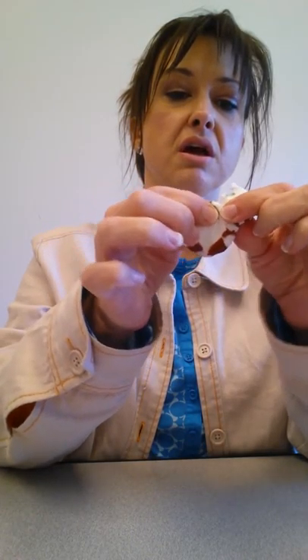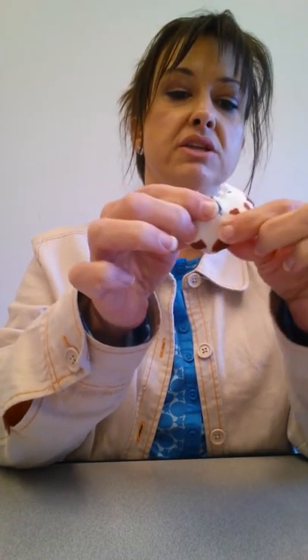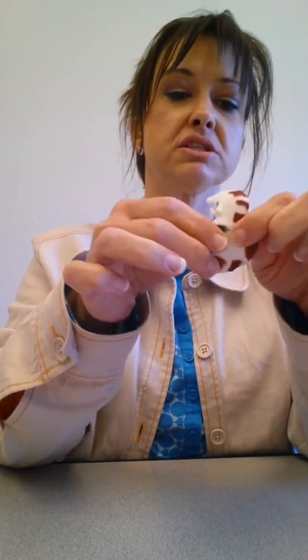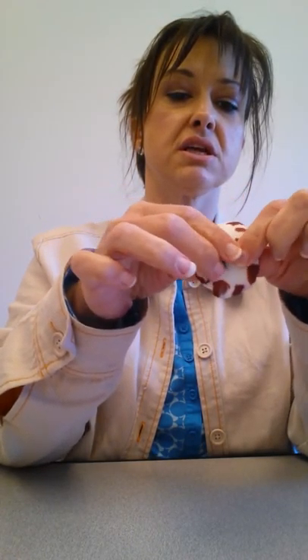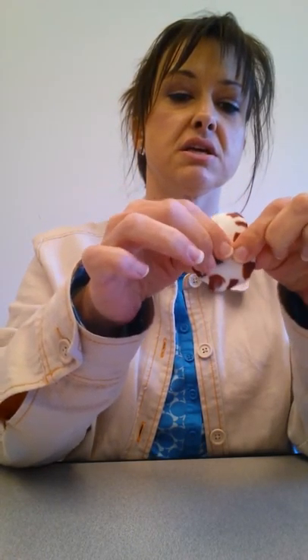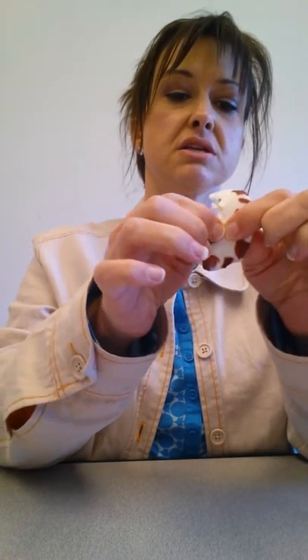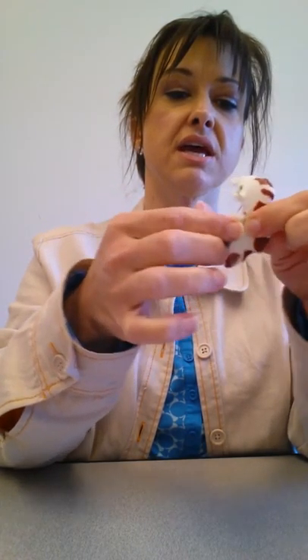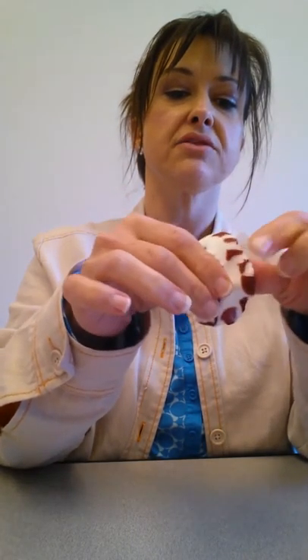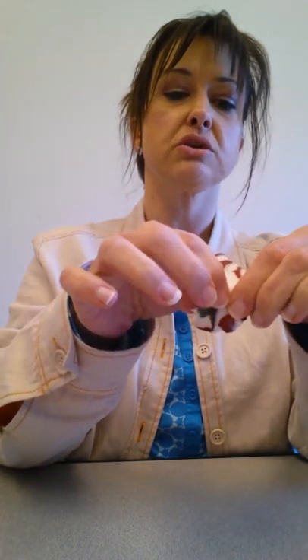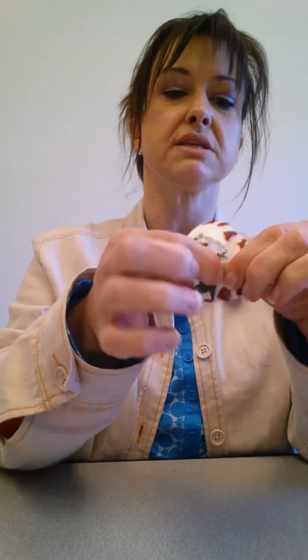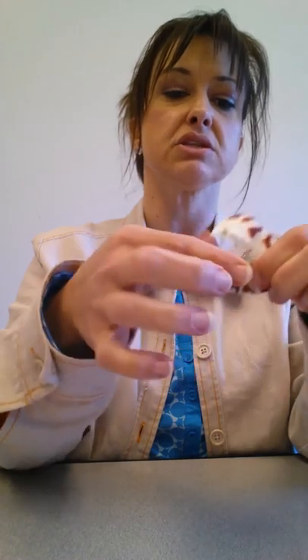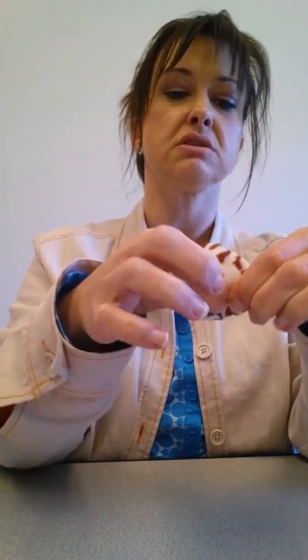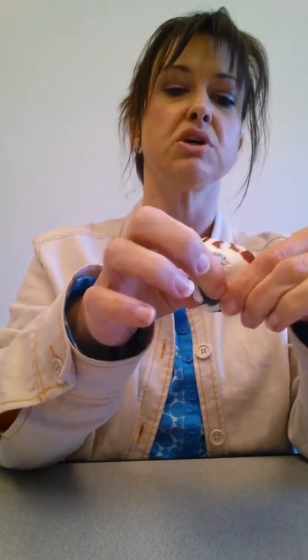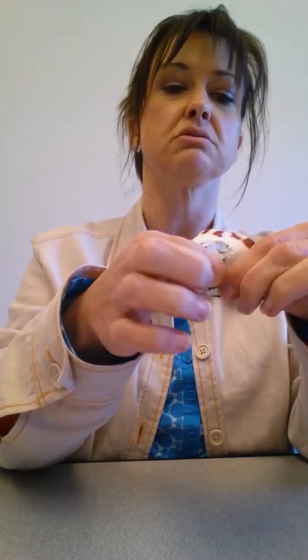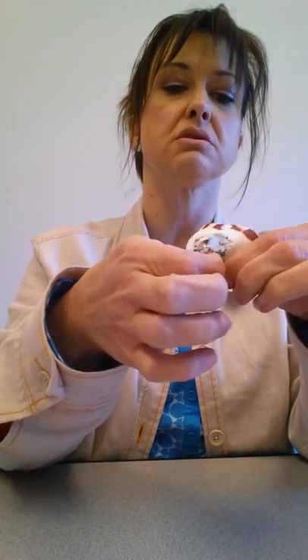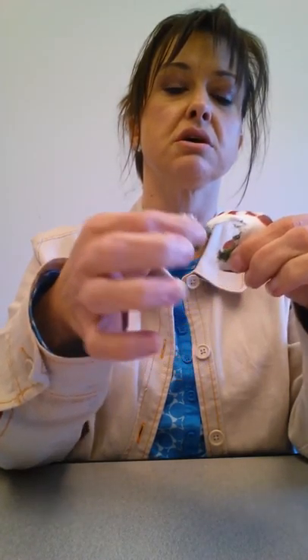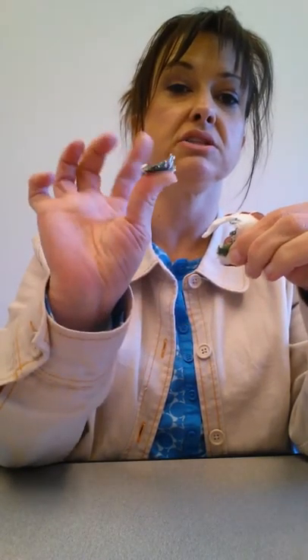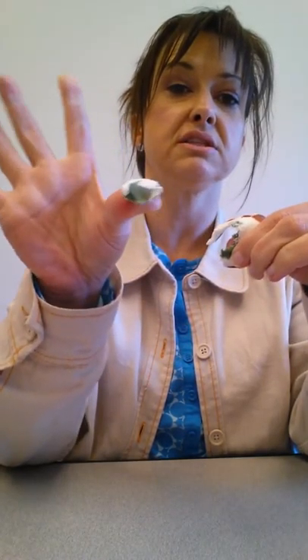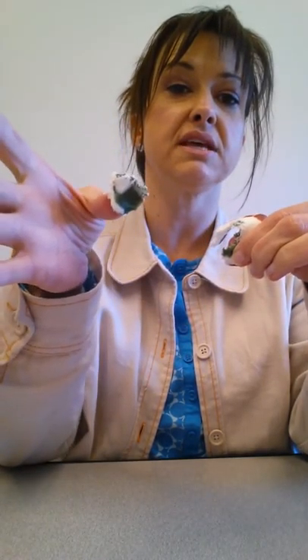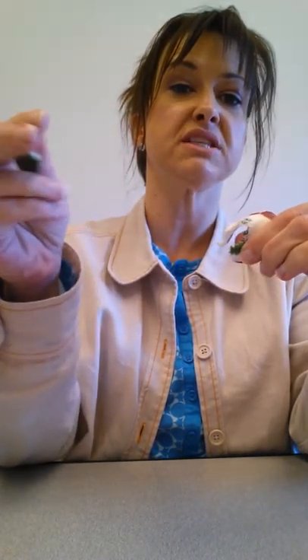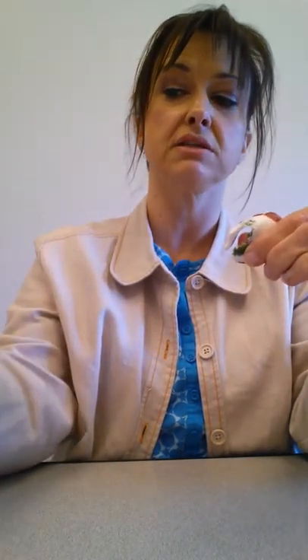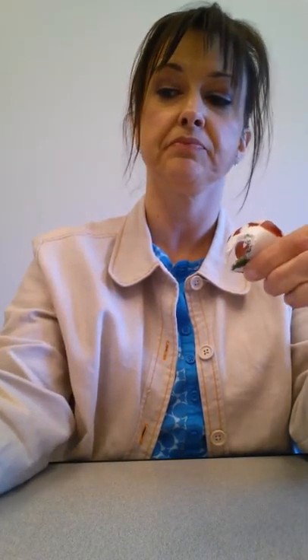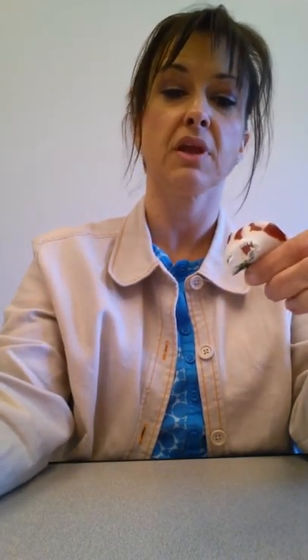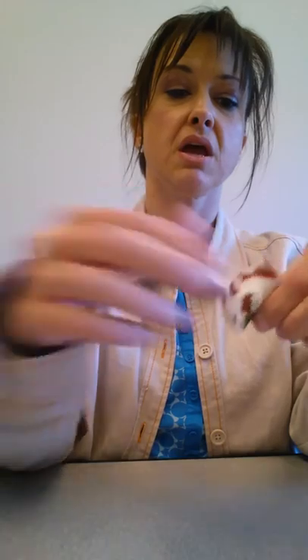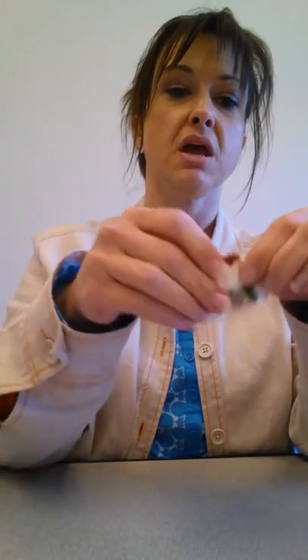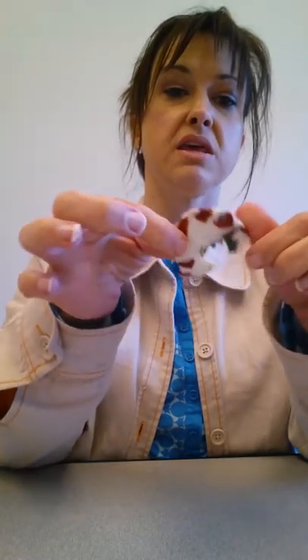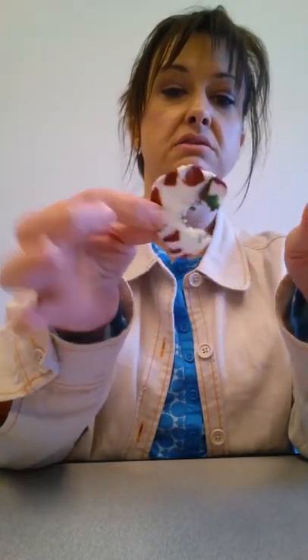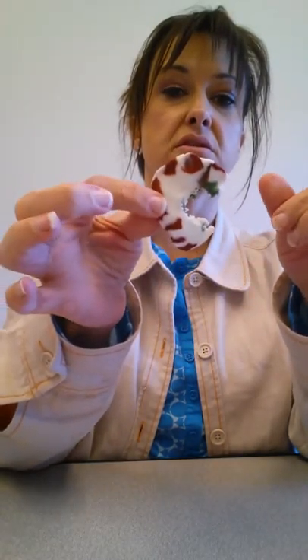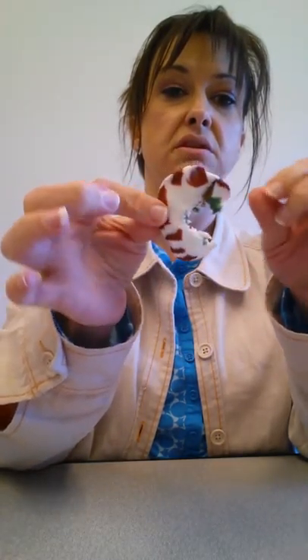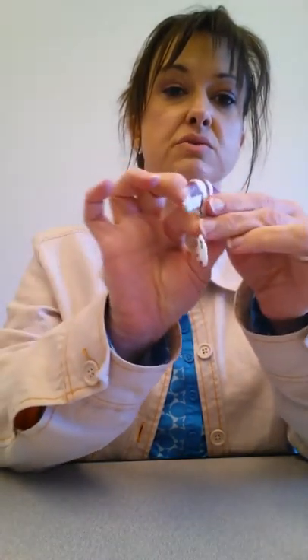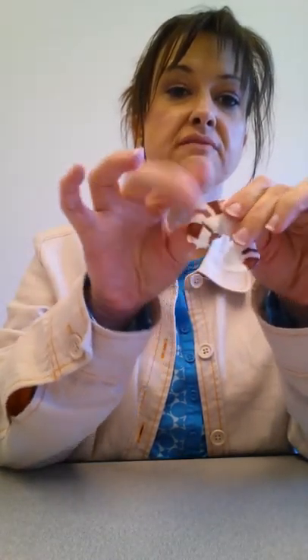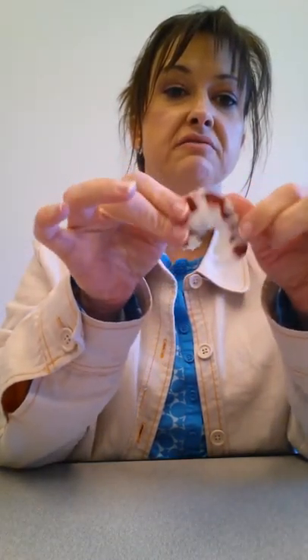Just take out the green section in the middle and set it aside. And then this is what you have left.